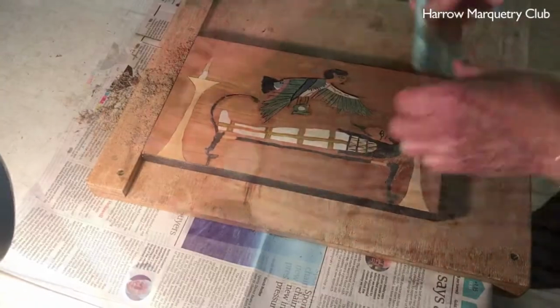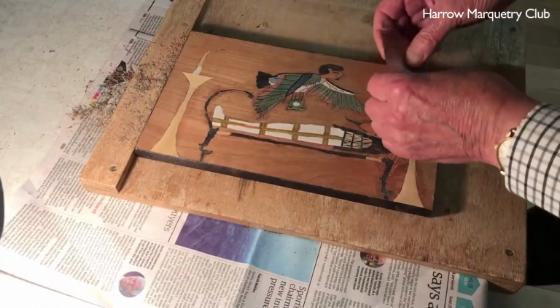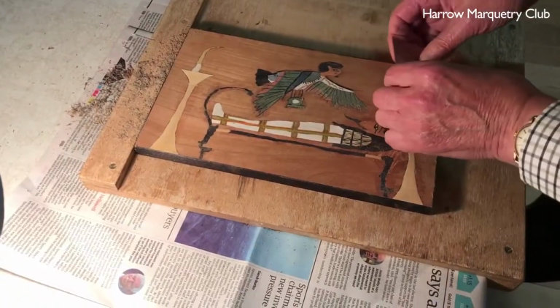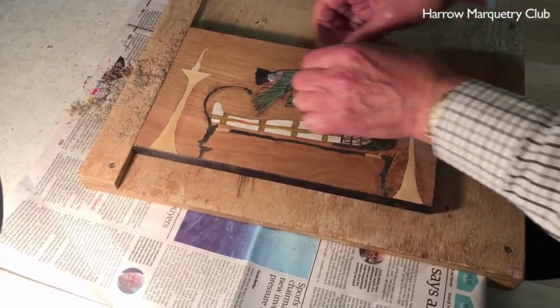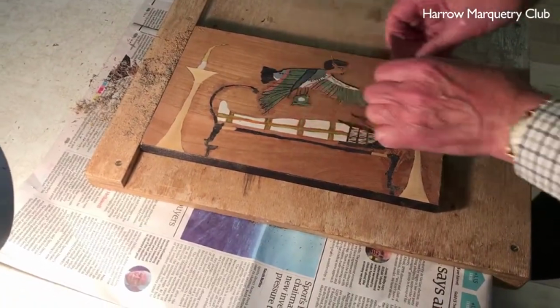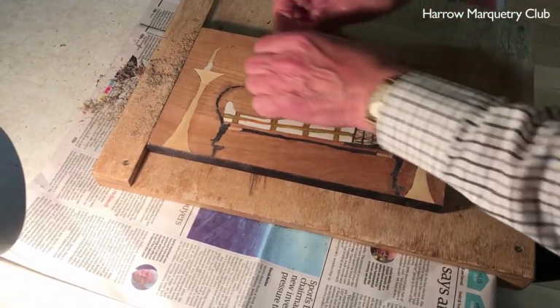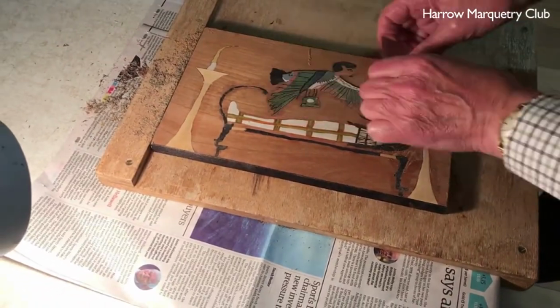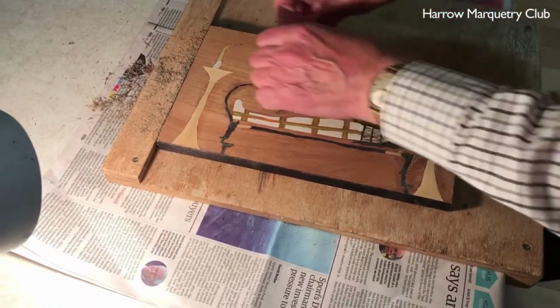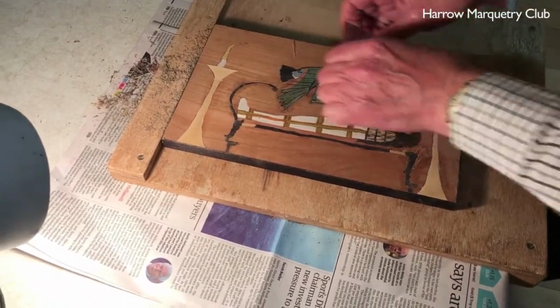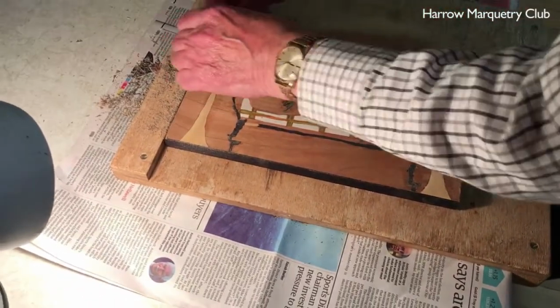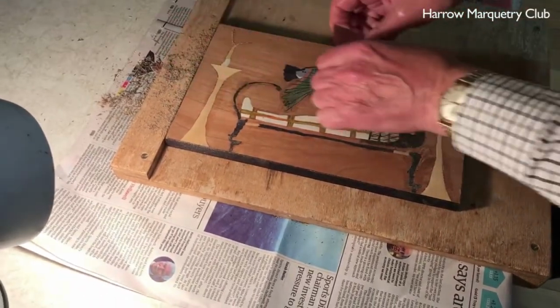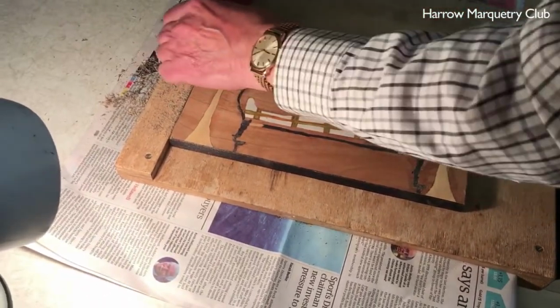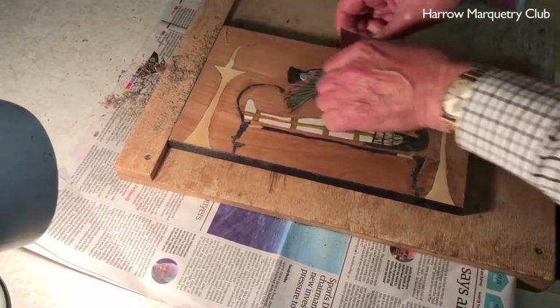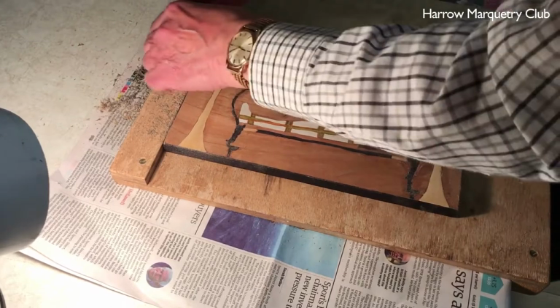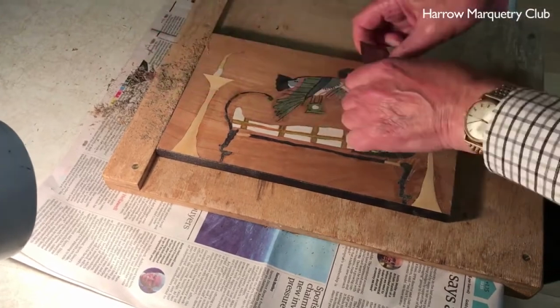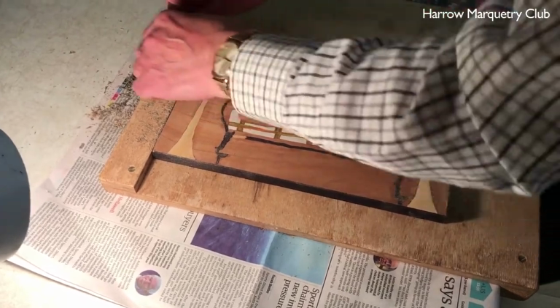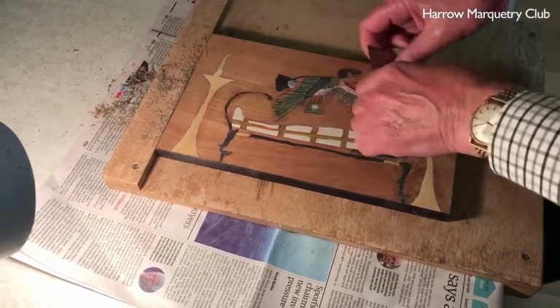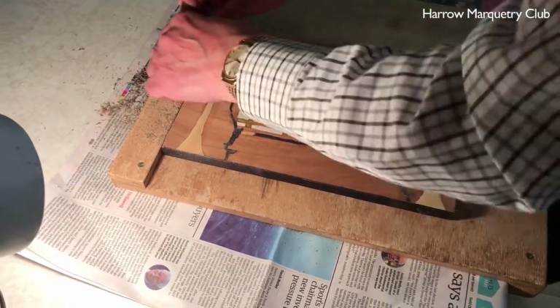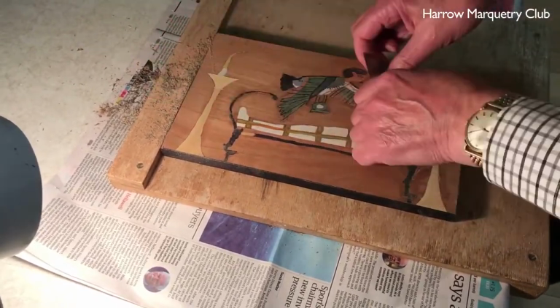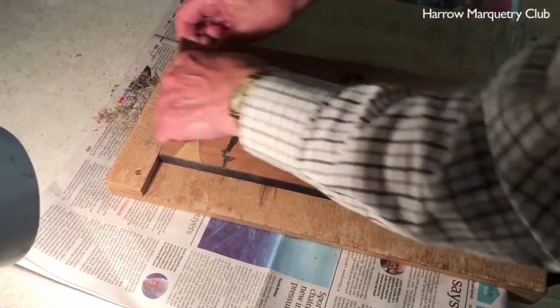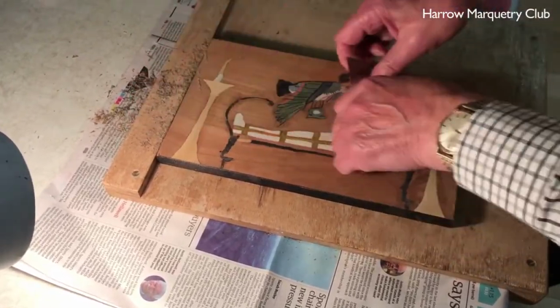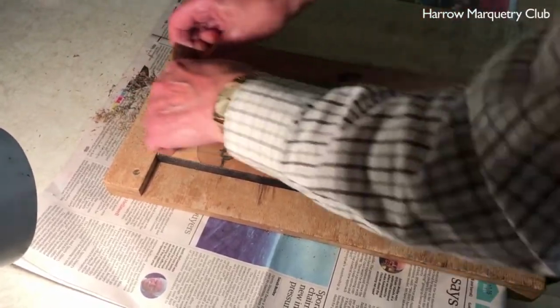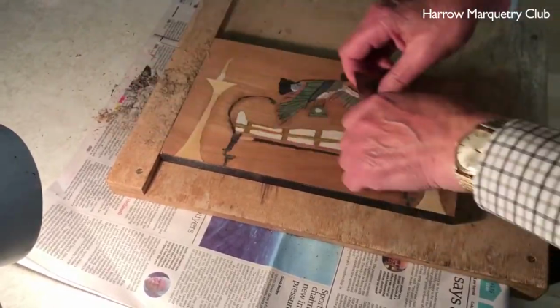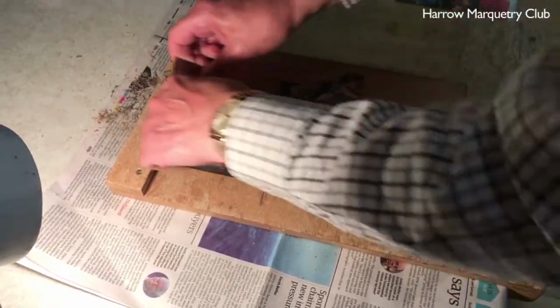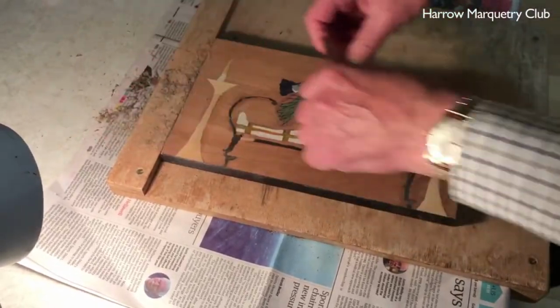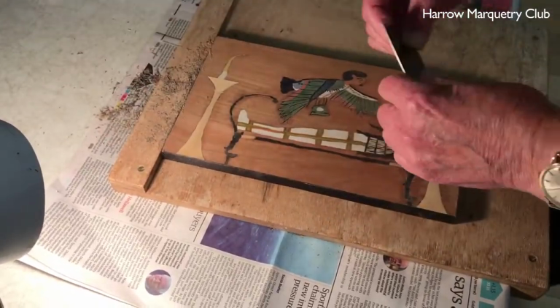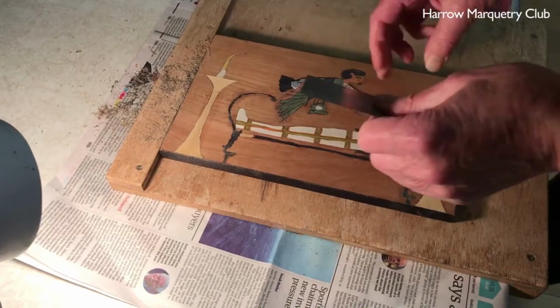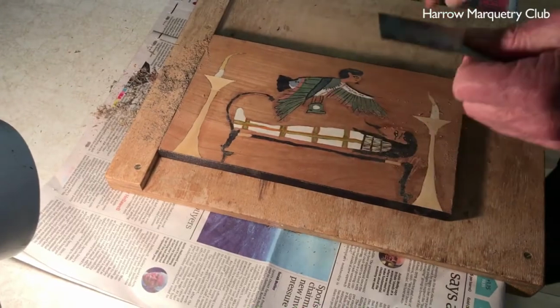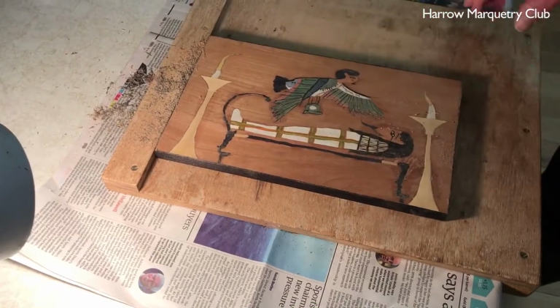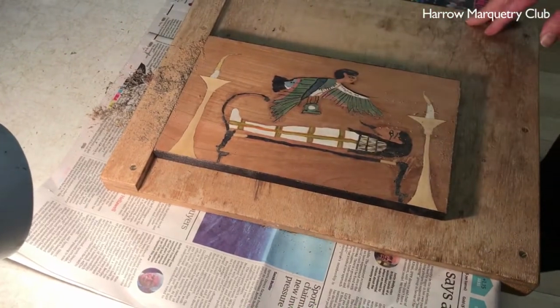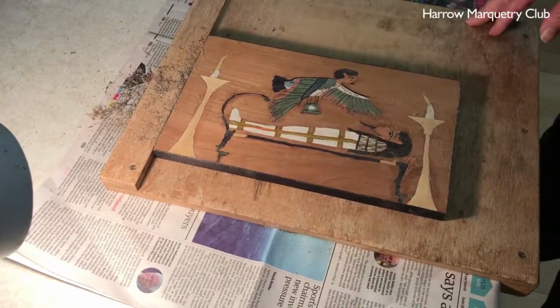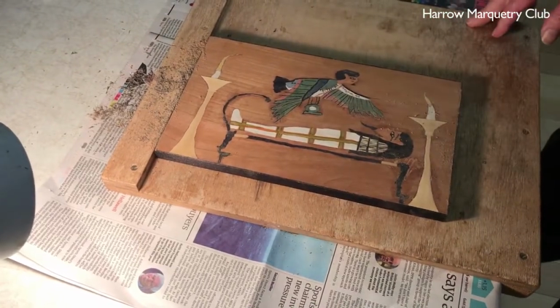That thing I was wanting to chuck in the bin all along — I hated it. It was so helpful to do. I was really fed up with it. I've always glued it down.